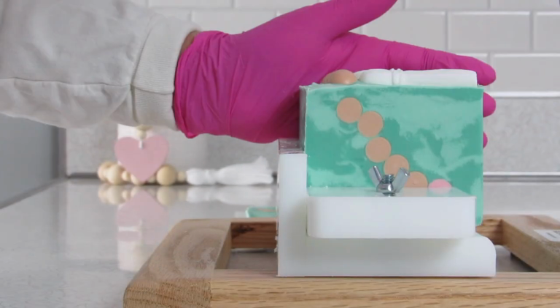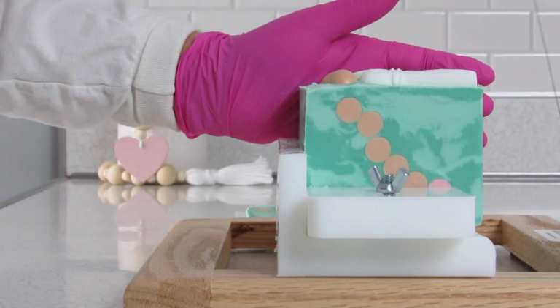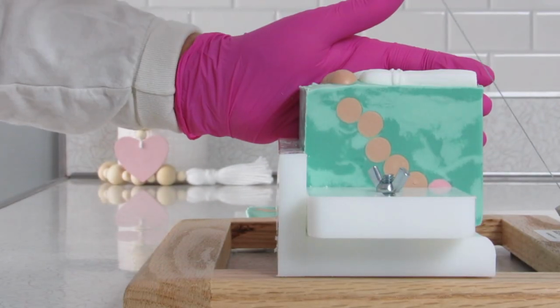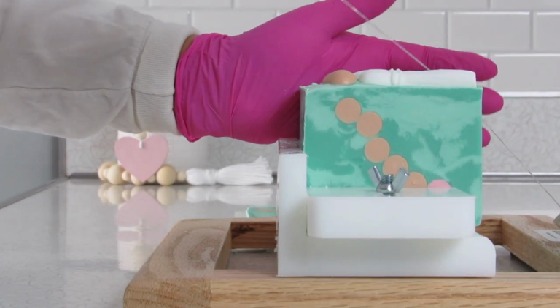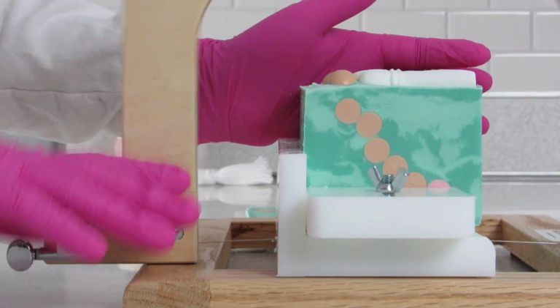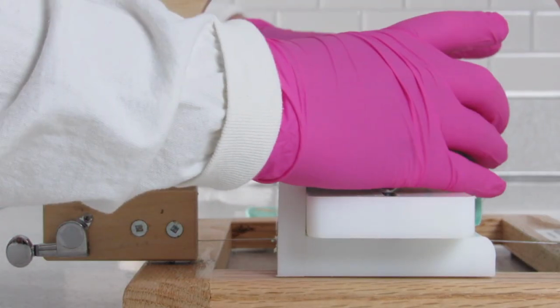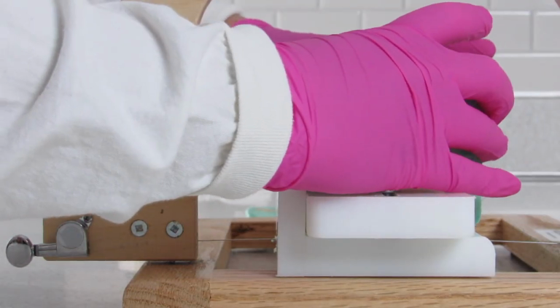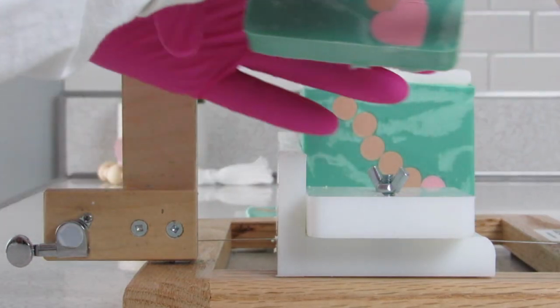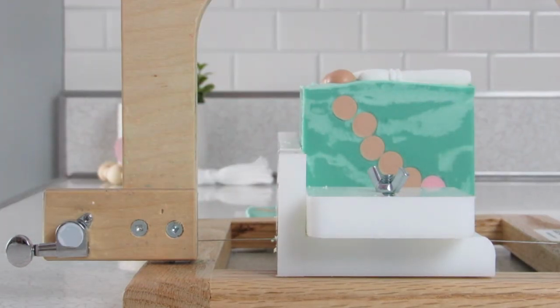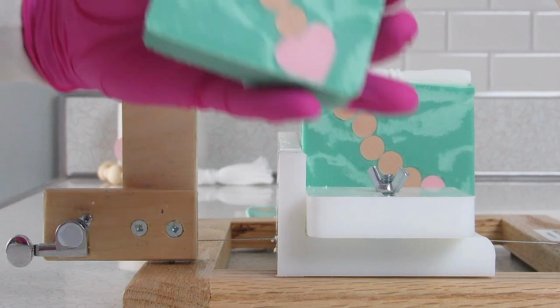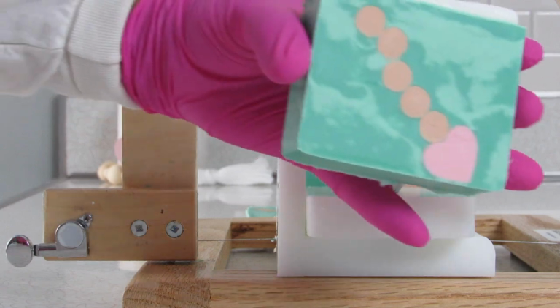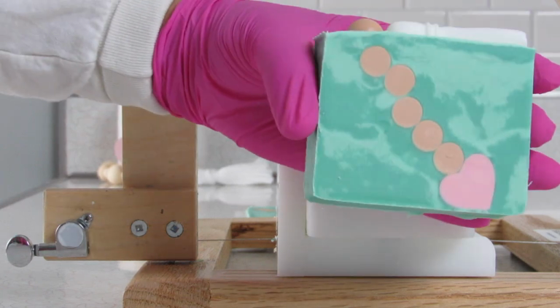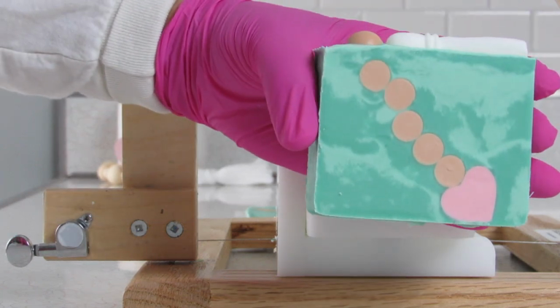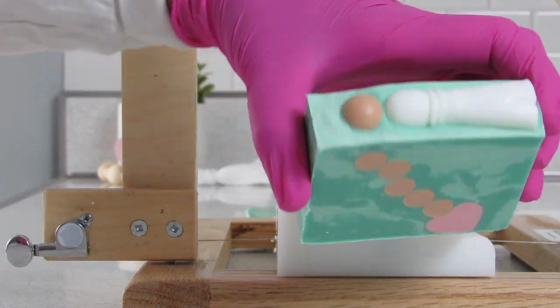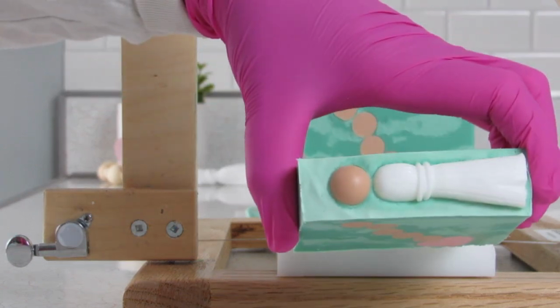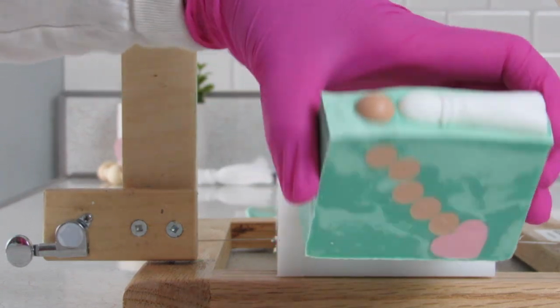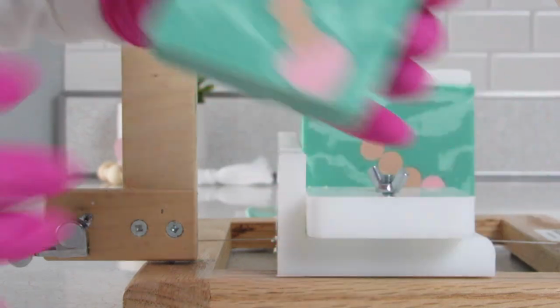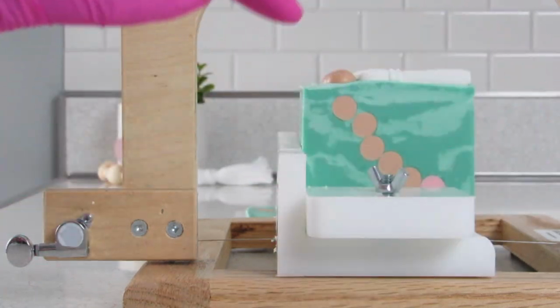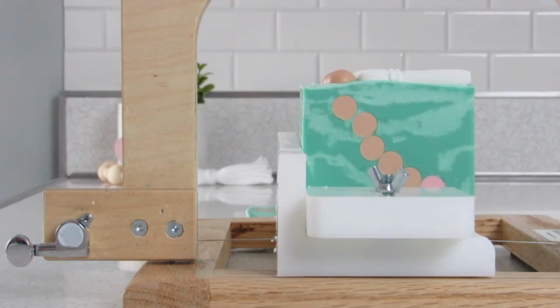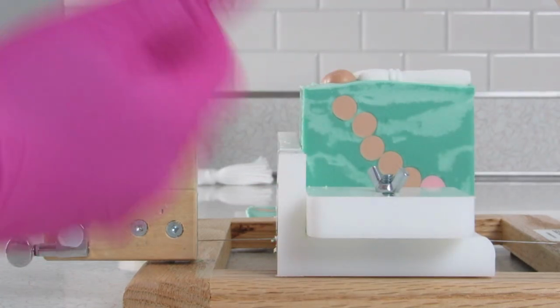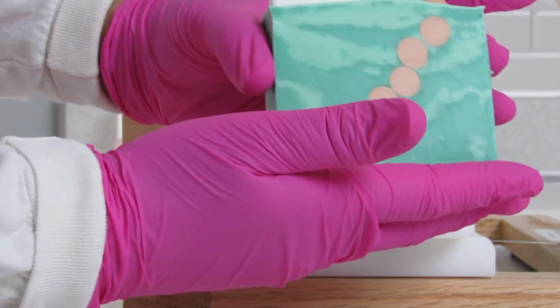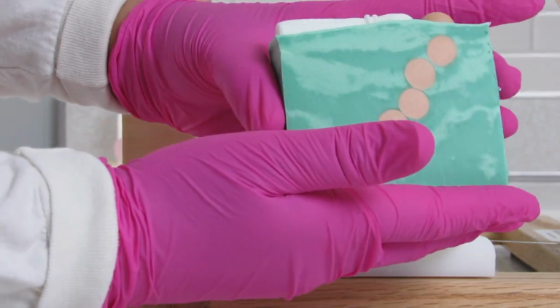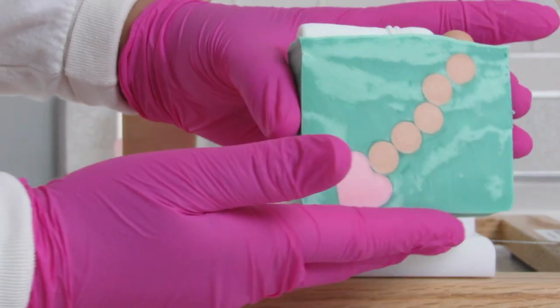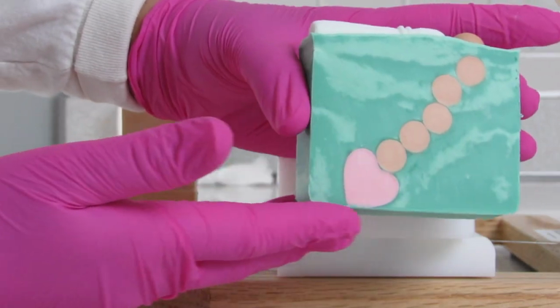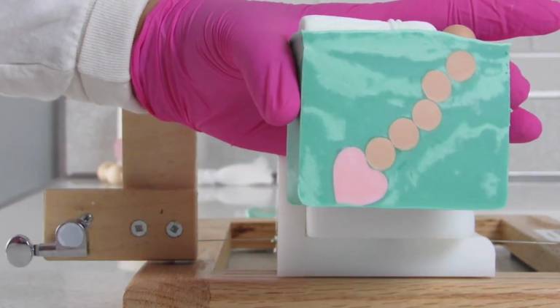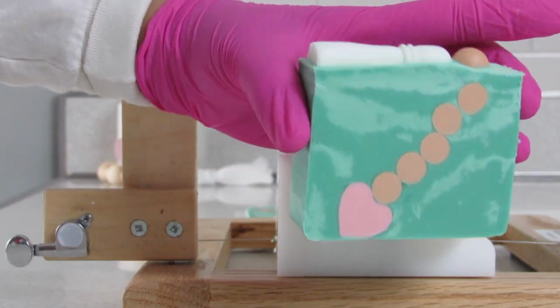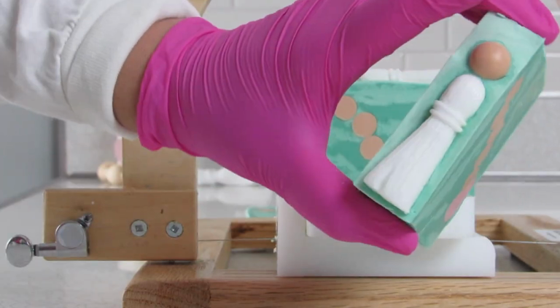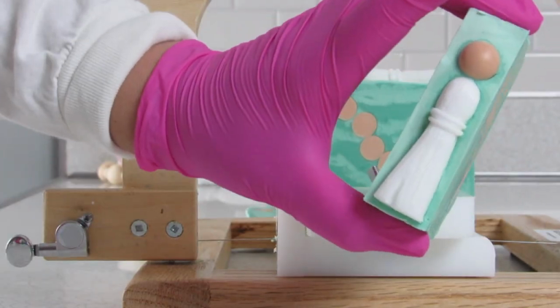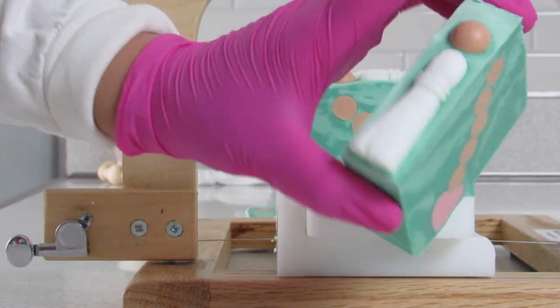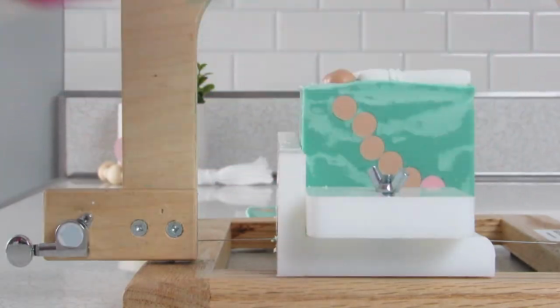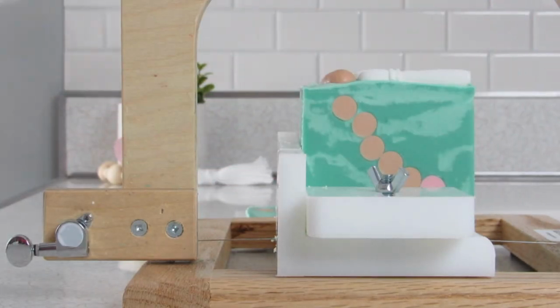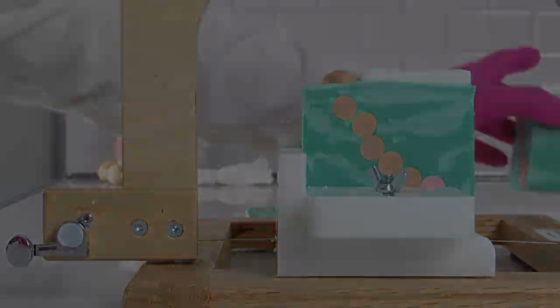Two days later, let's cut this soap. I really don't know why it has this marble, two-tone kind of effect going on because I only used one colorant for the base of the soap, but I really like it.